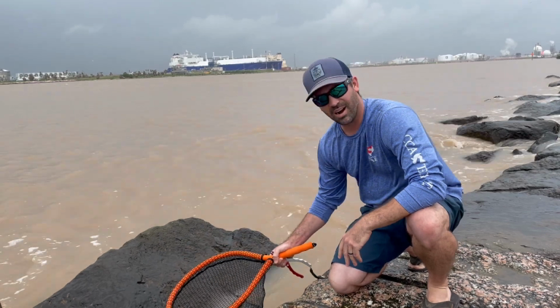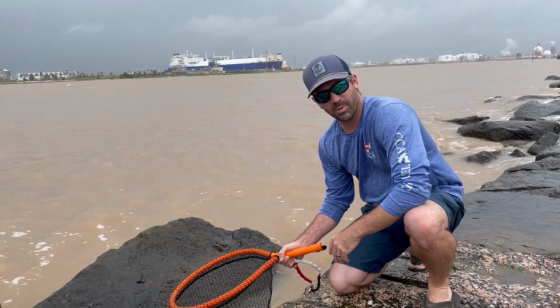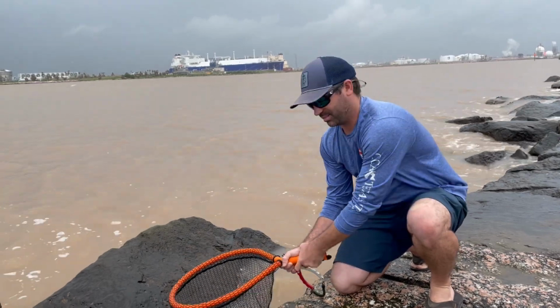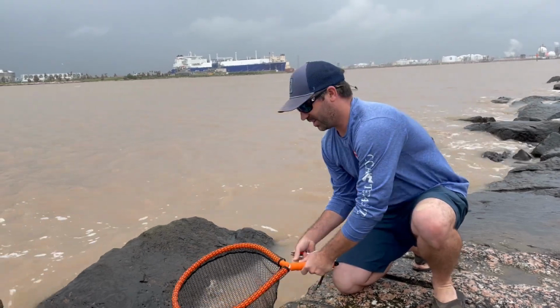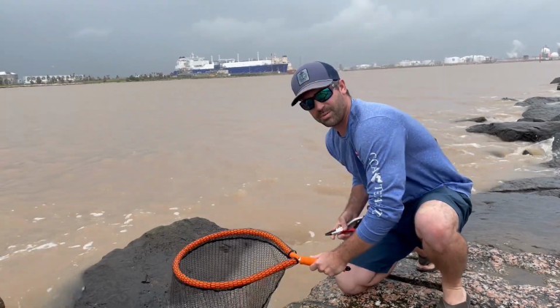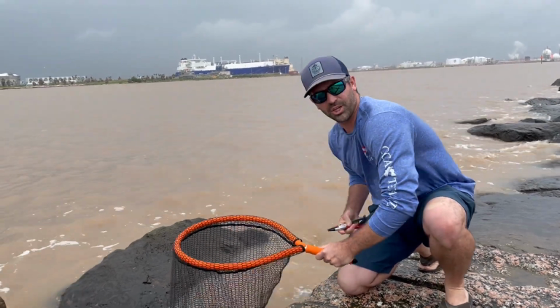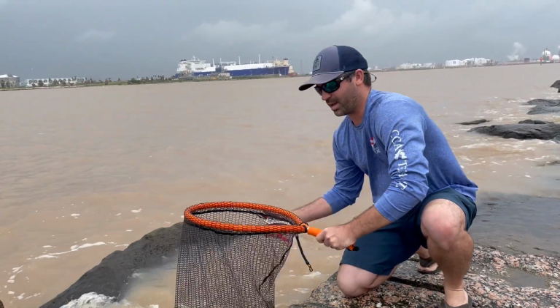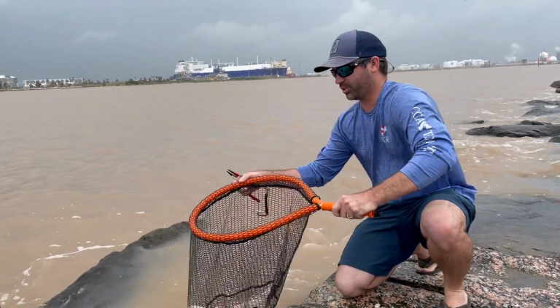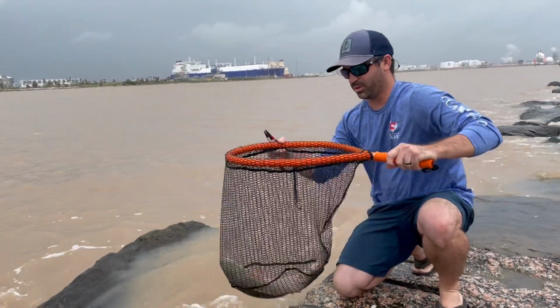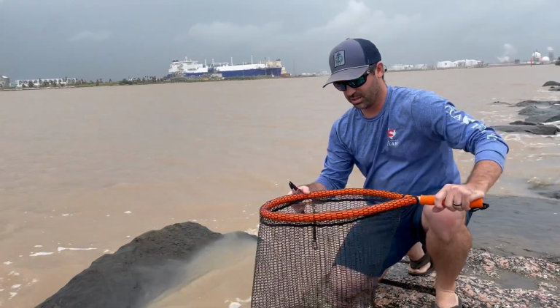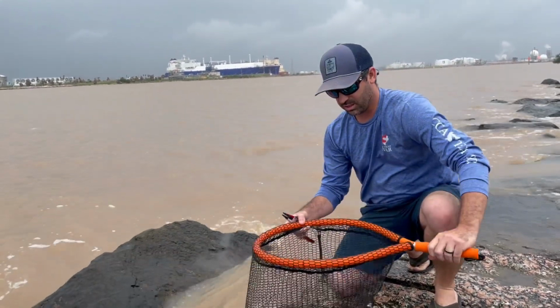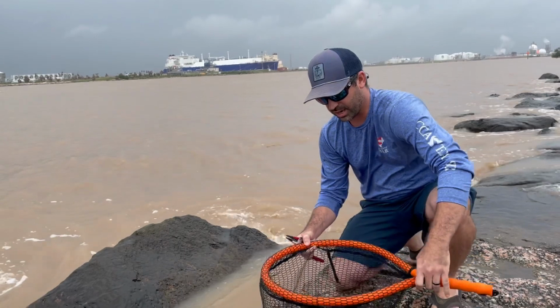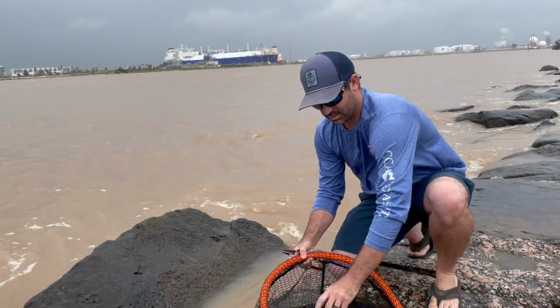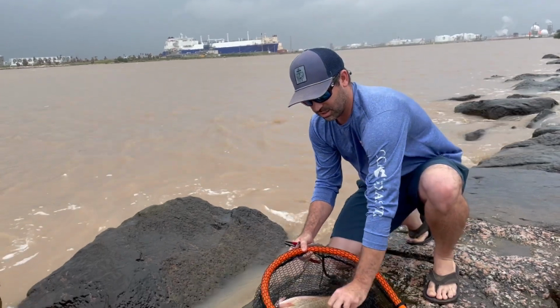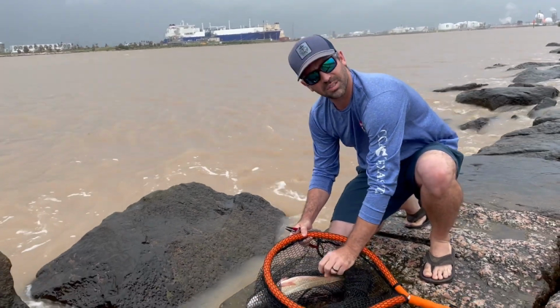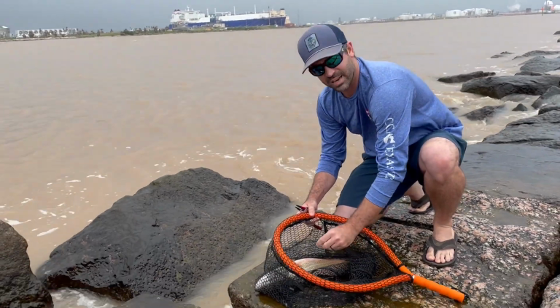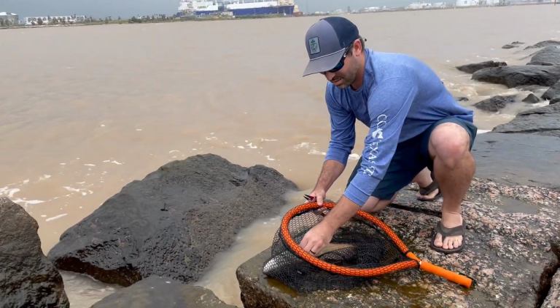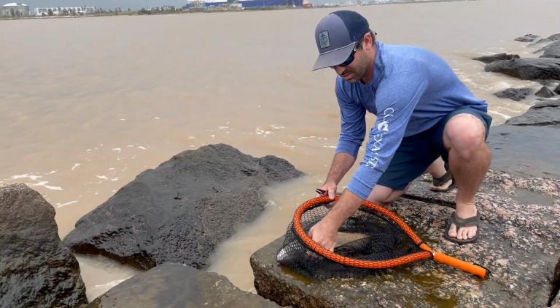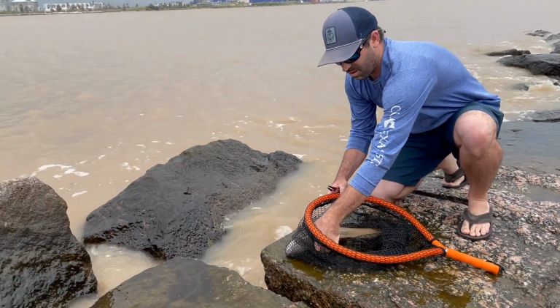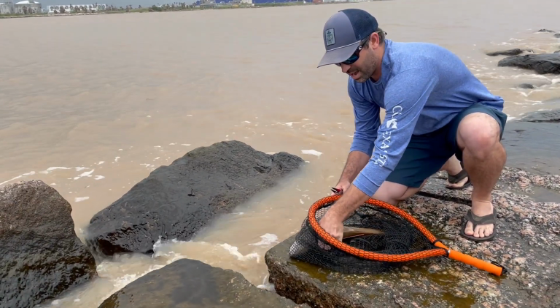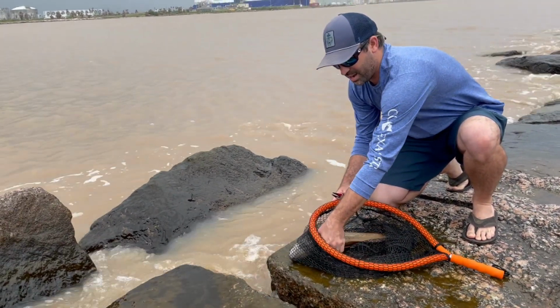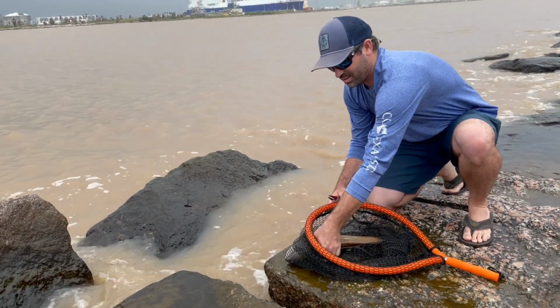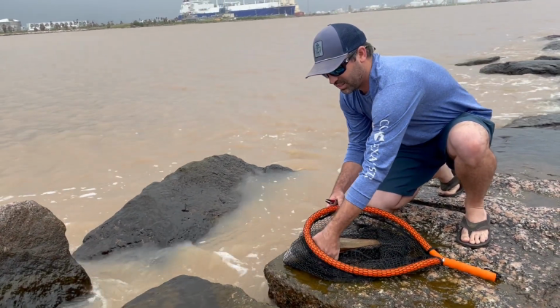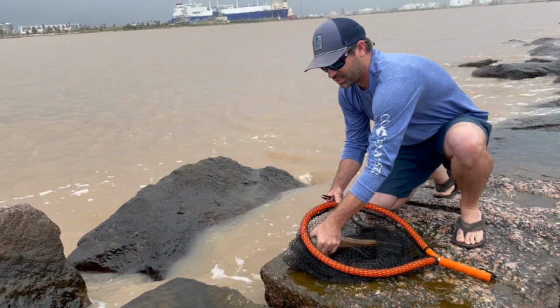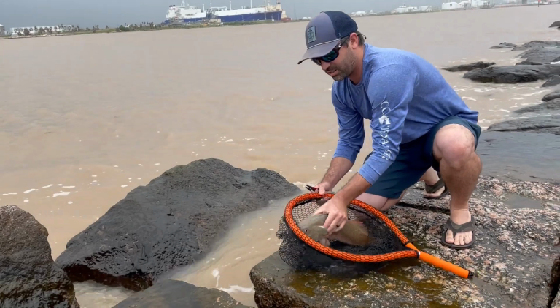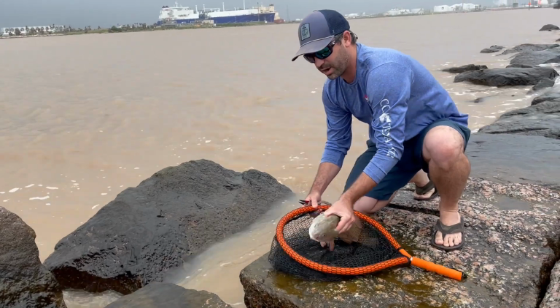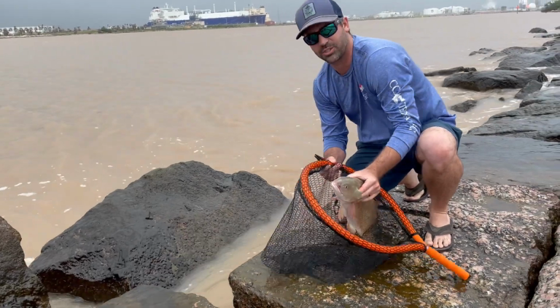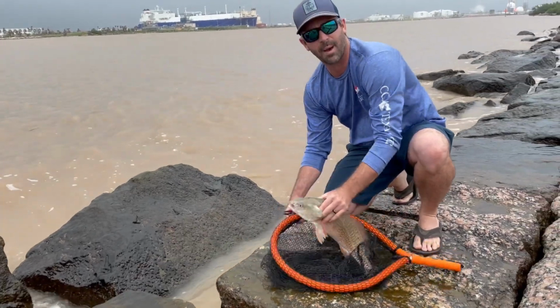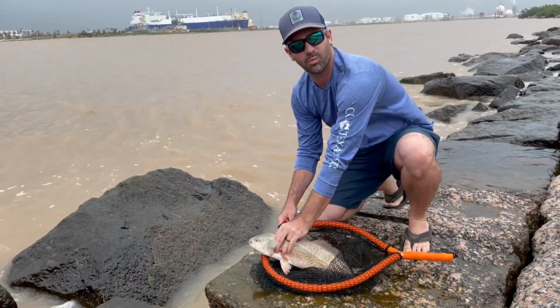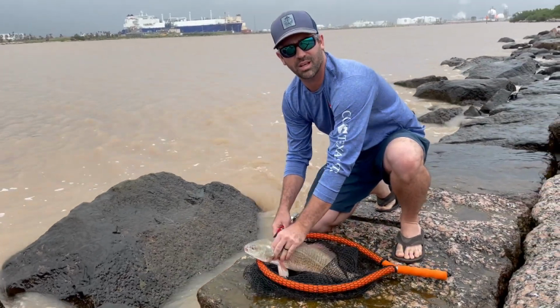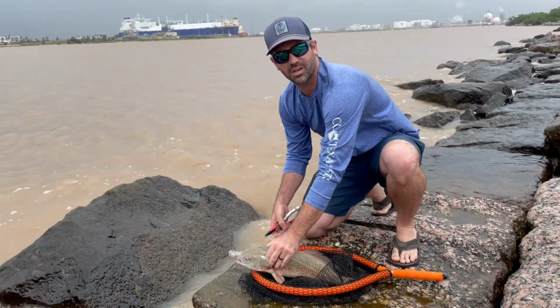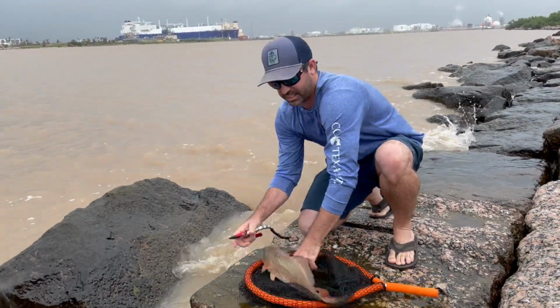Today I'm going to show you how to cut and clip the tag on a CCA STAR tagged redfish, if you happen to be one of the lucky ones this year.